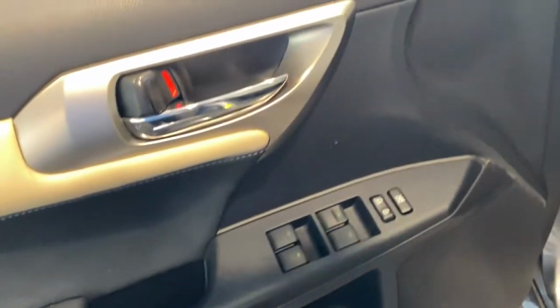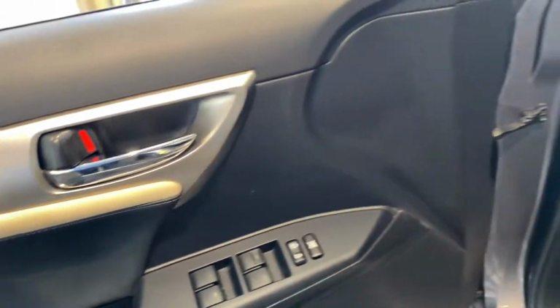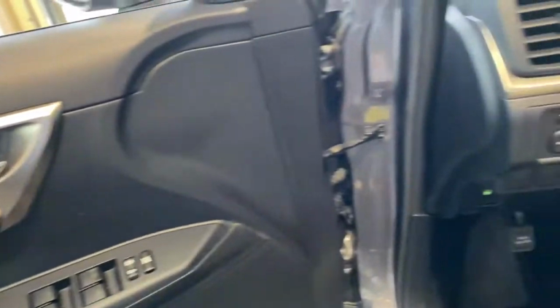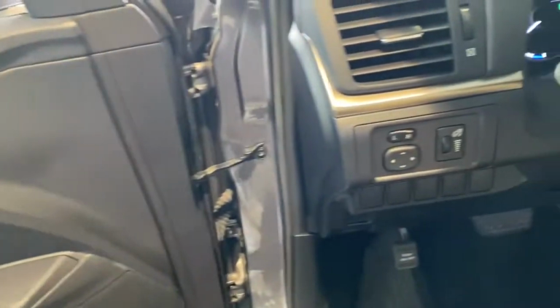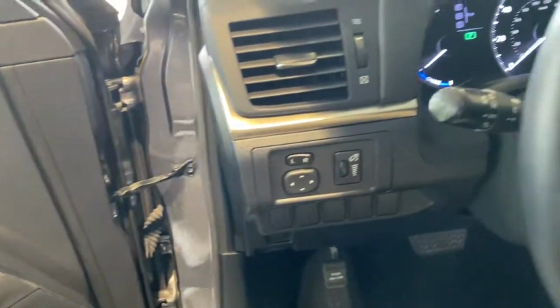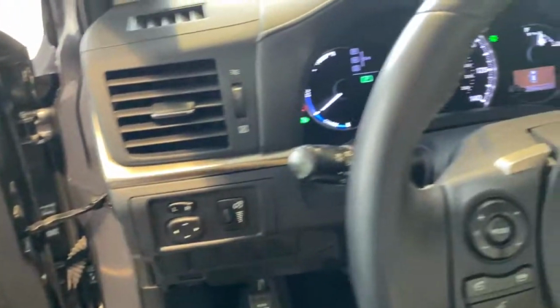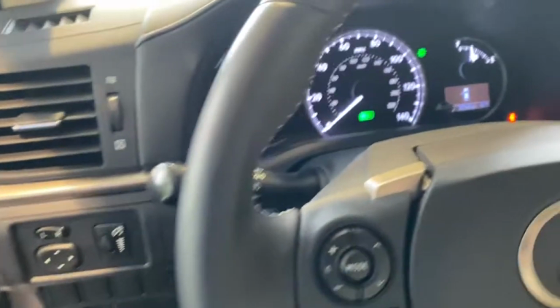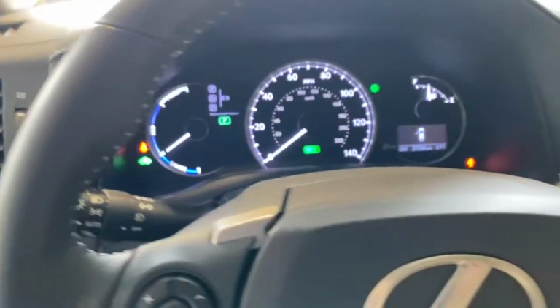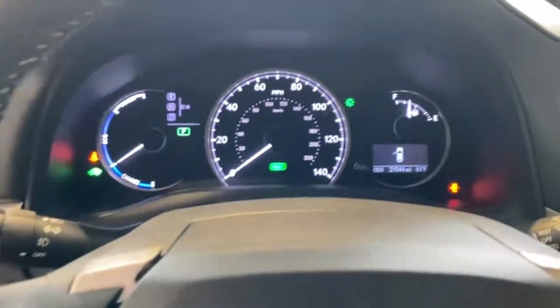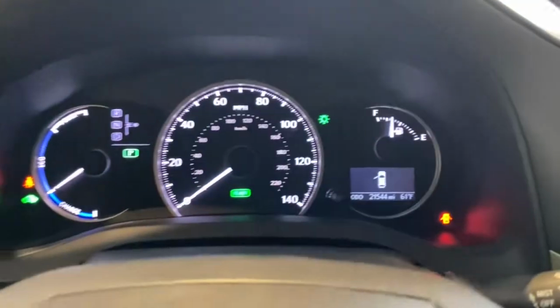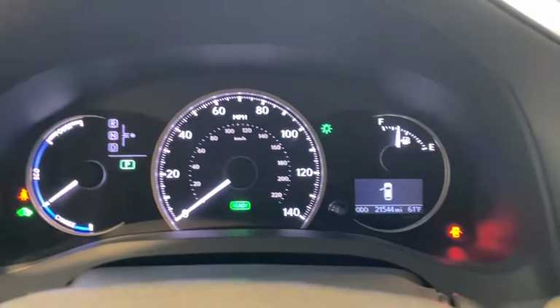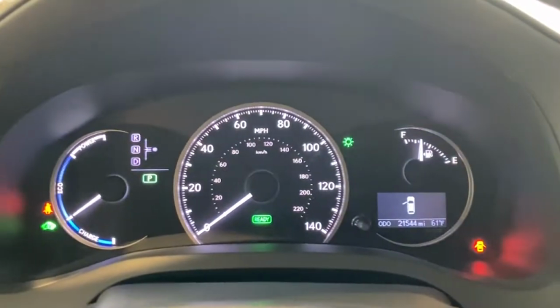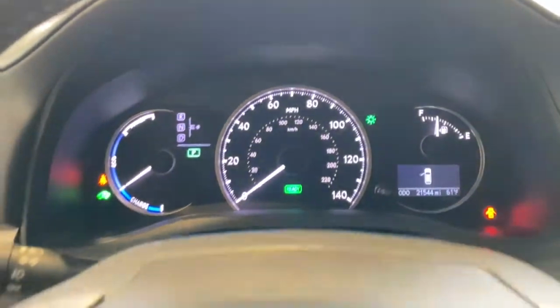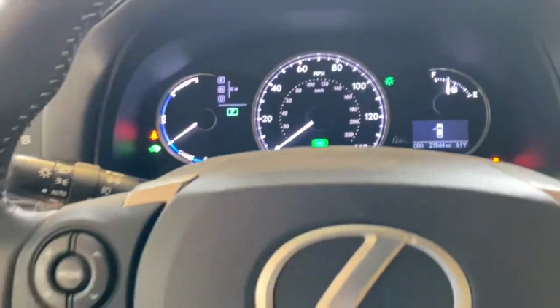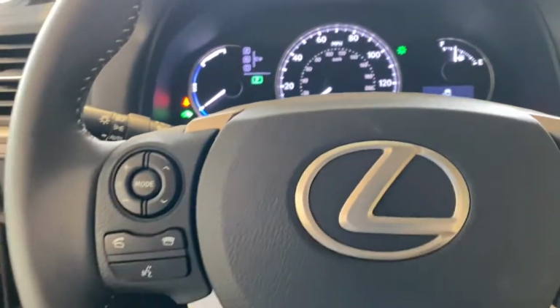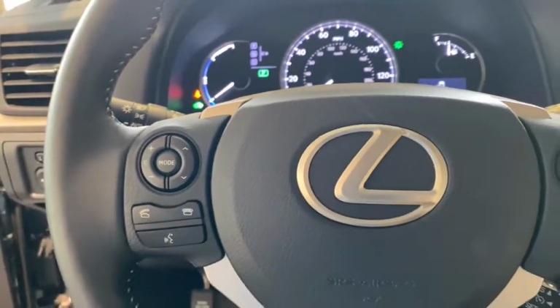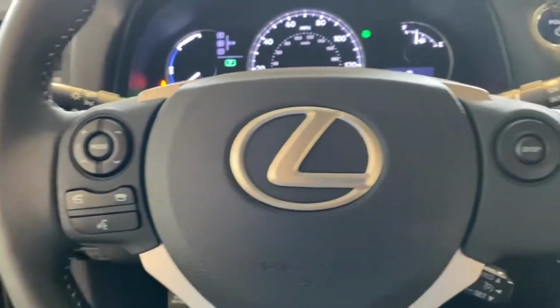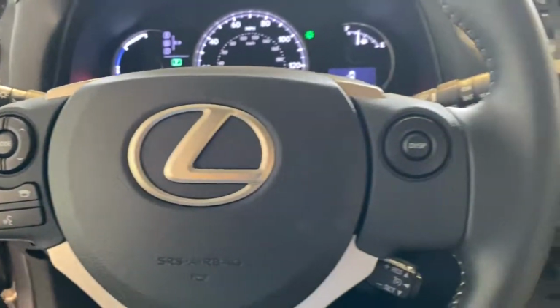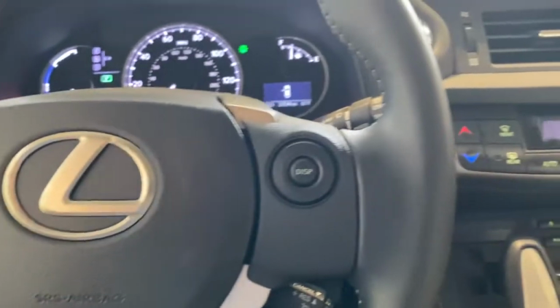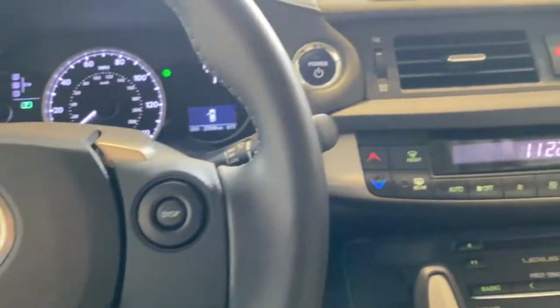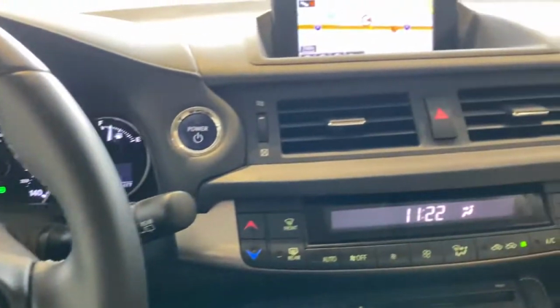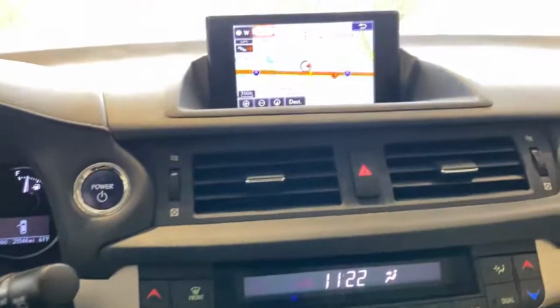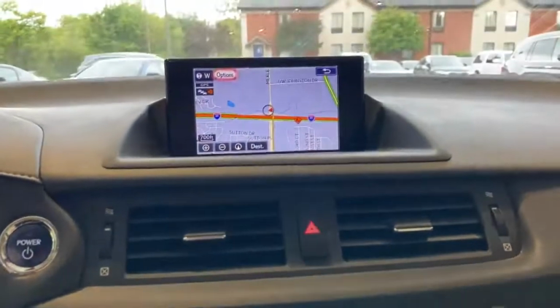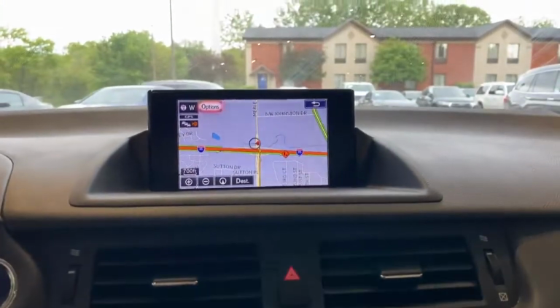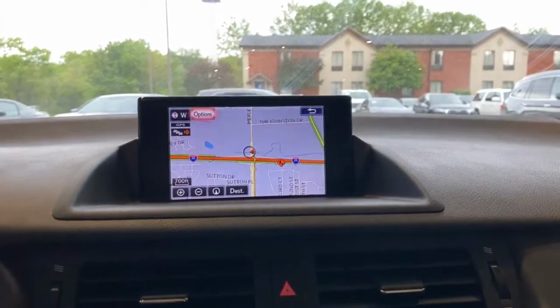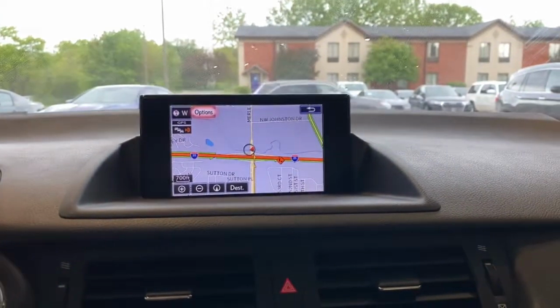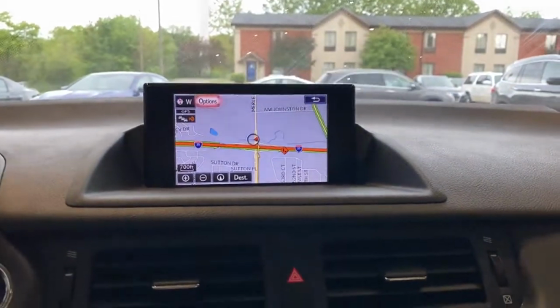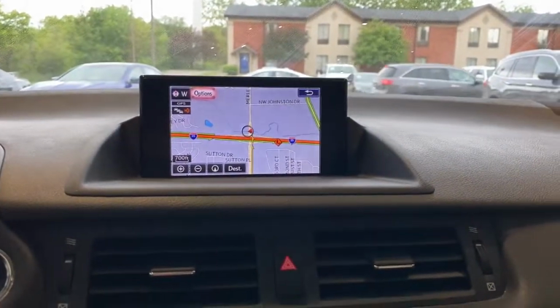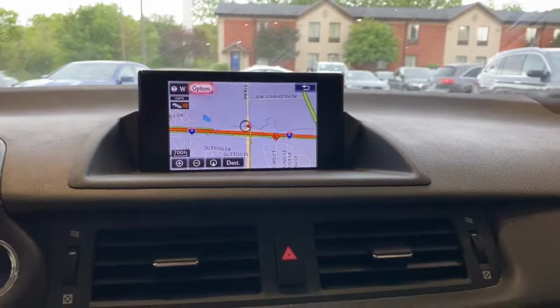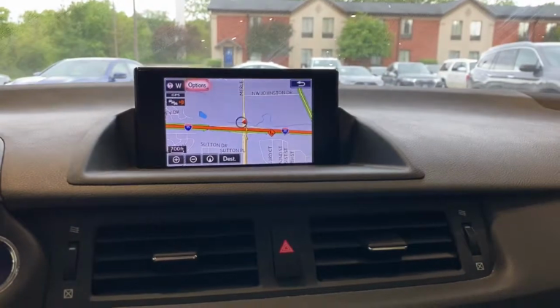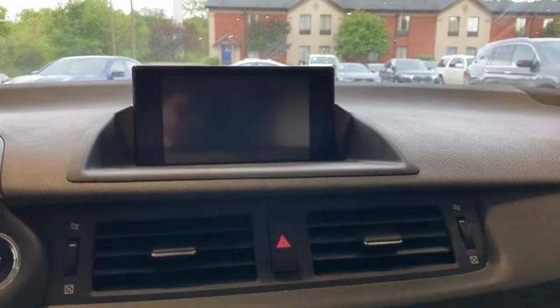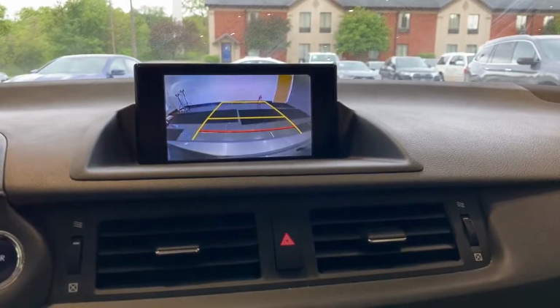The following are some of this vehicle's highlighted options: keyless entry, four-cylinder engine, fog lamps, sunroof, satellite radio, keyless start, heated mirrors, iPod, MP3 input, power driver seat, hybrid.